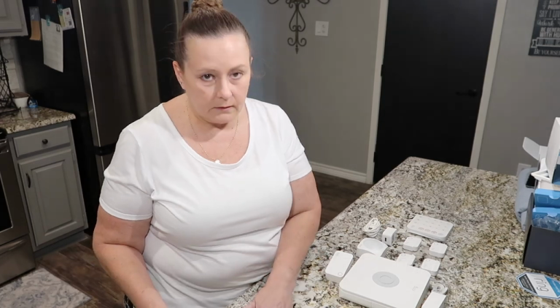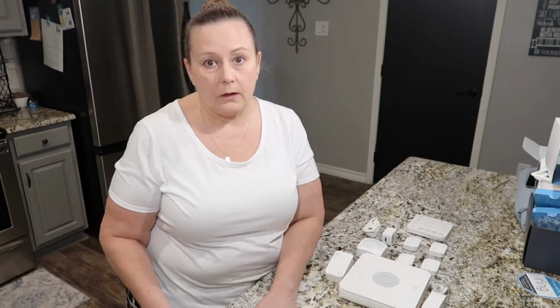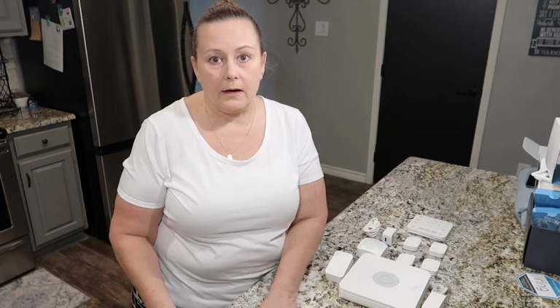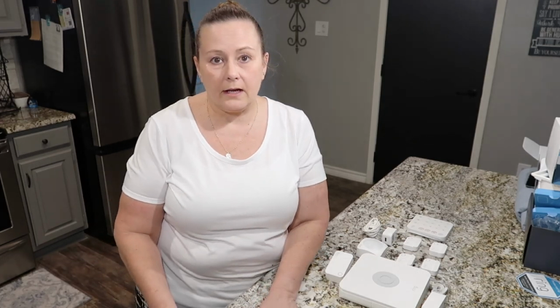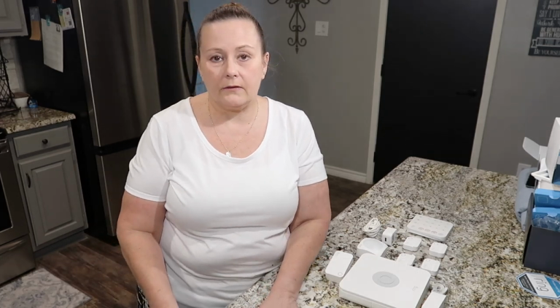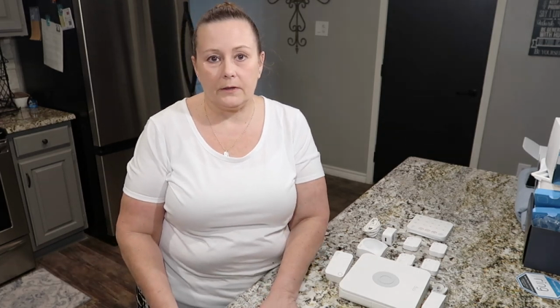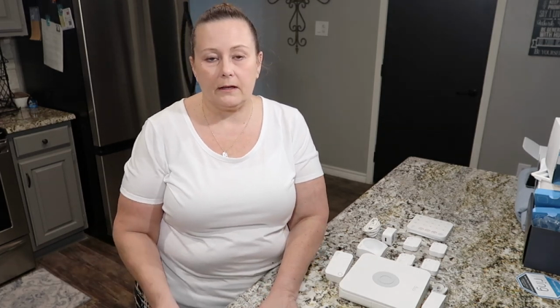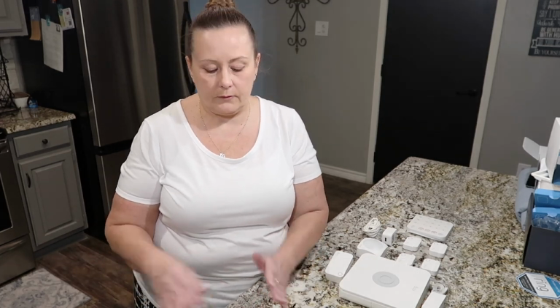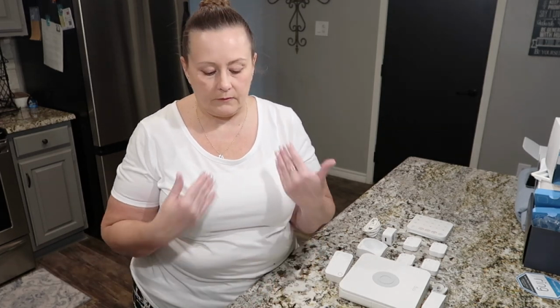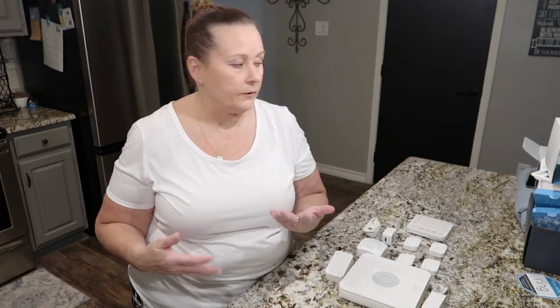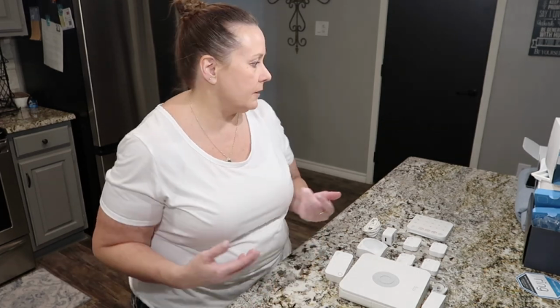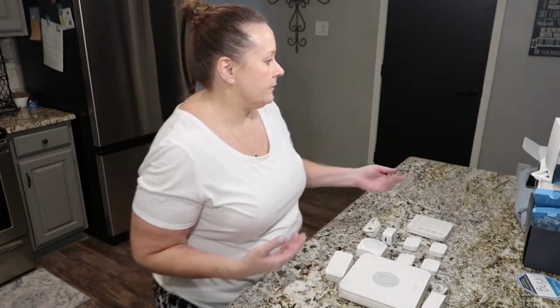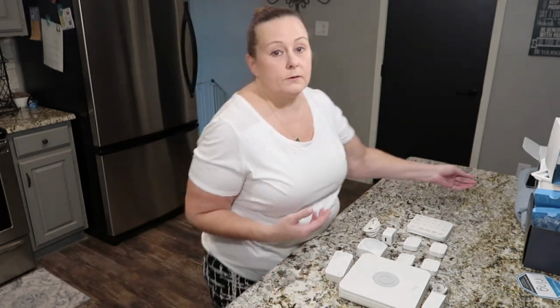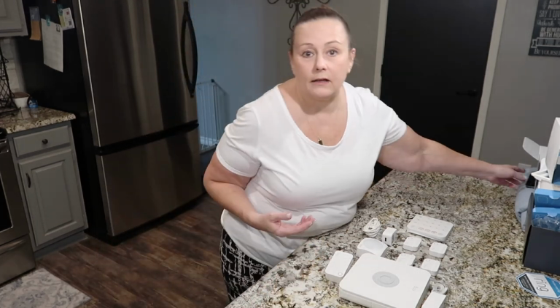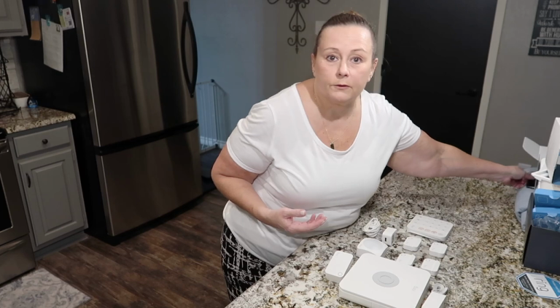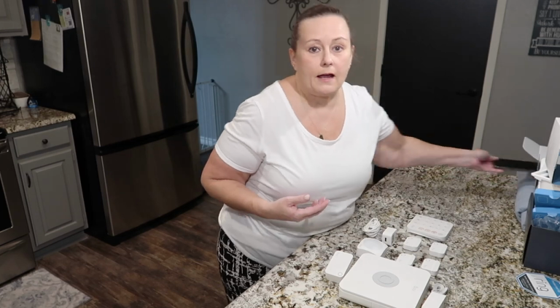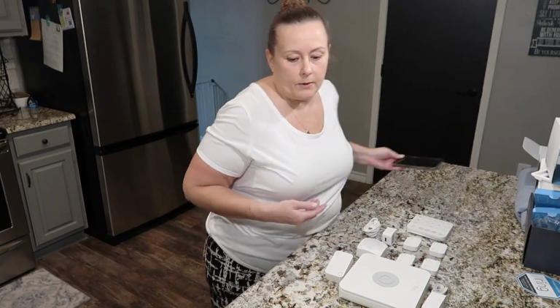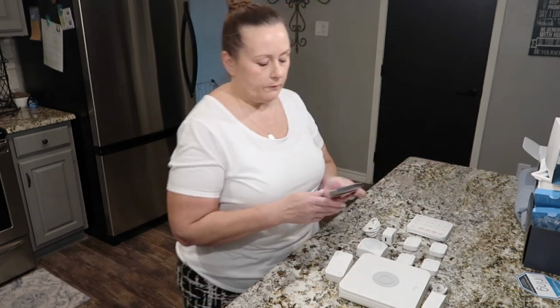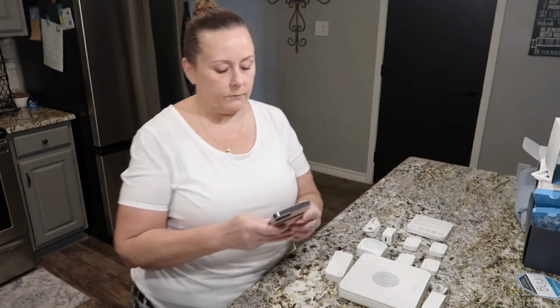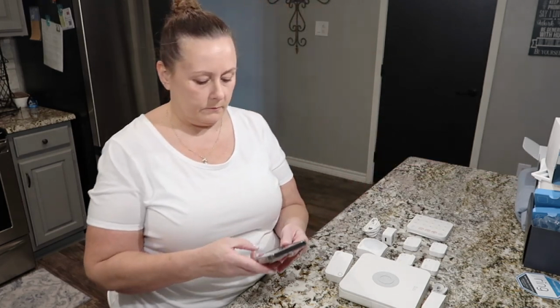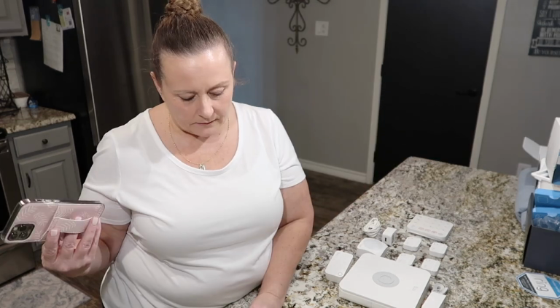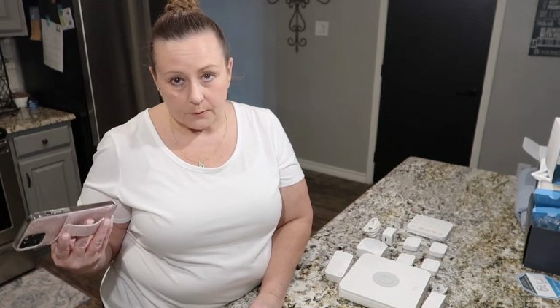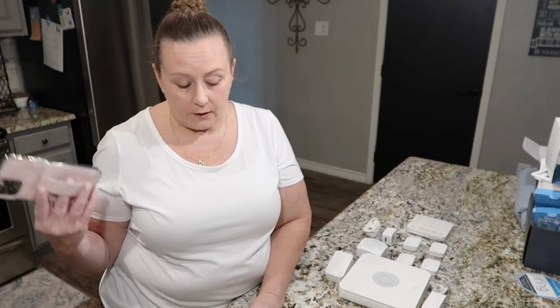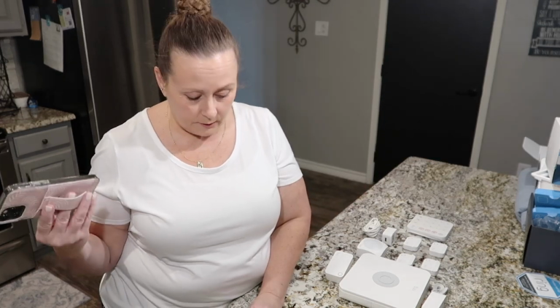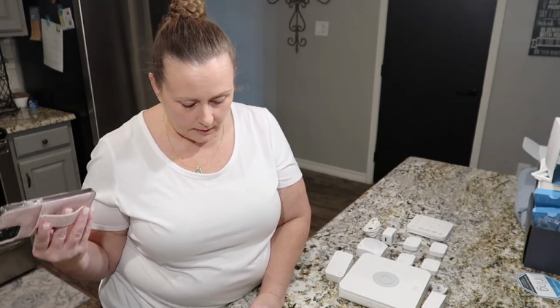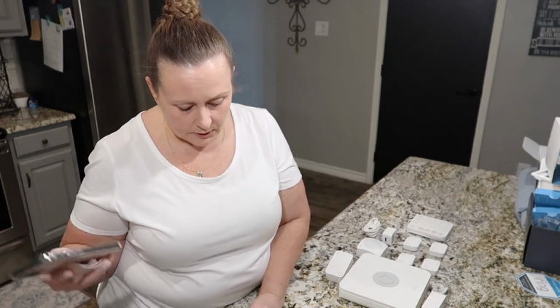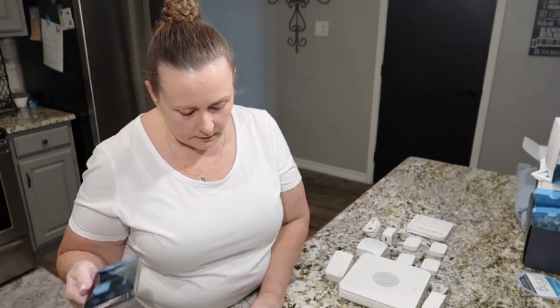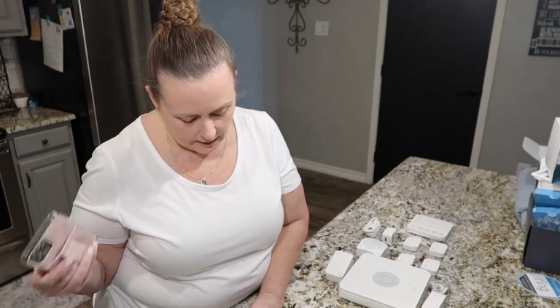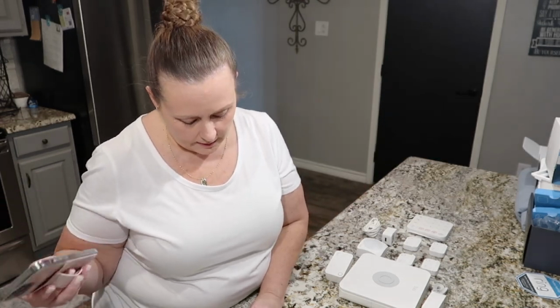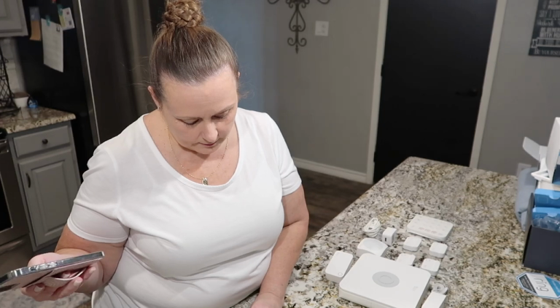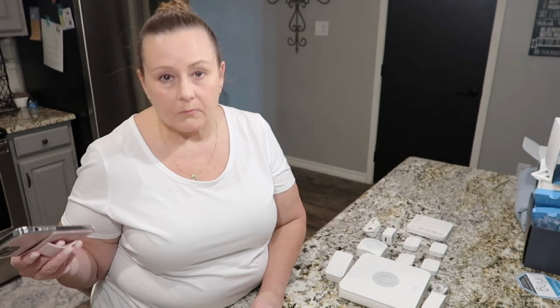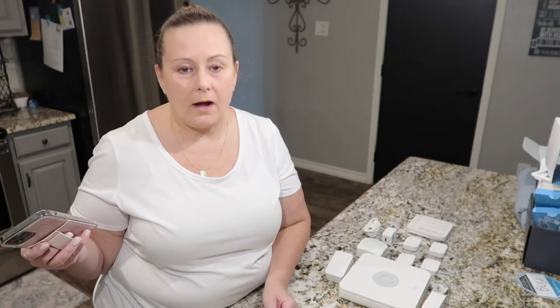I already have a Ring account. The very first thing you have to do is download the Ring app on your phone. It does require an internet connection and WiFi.